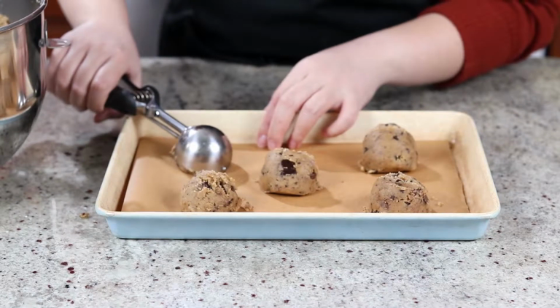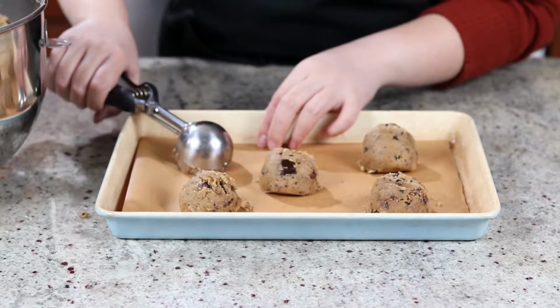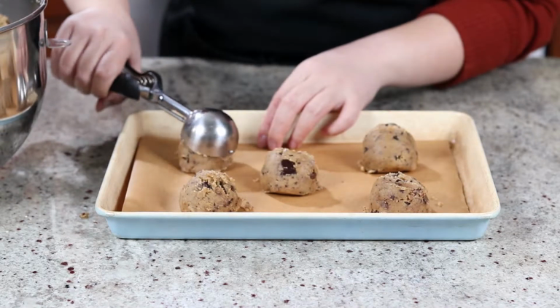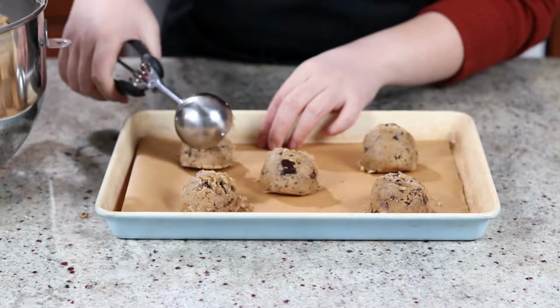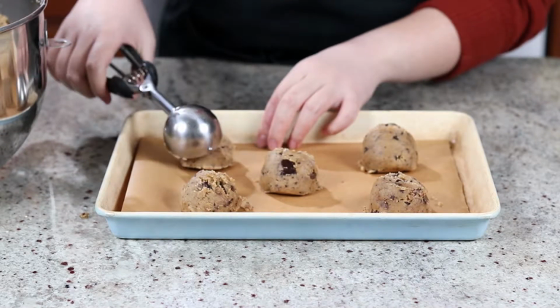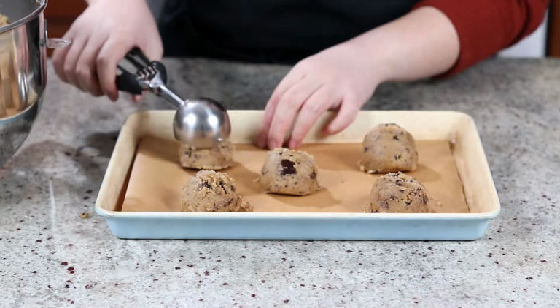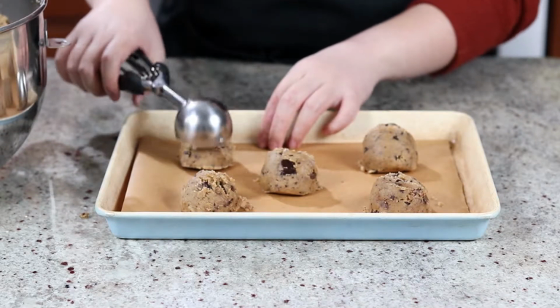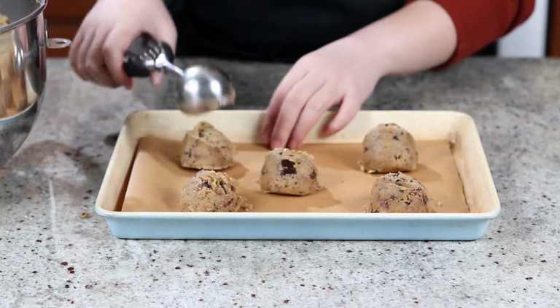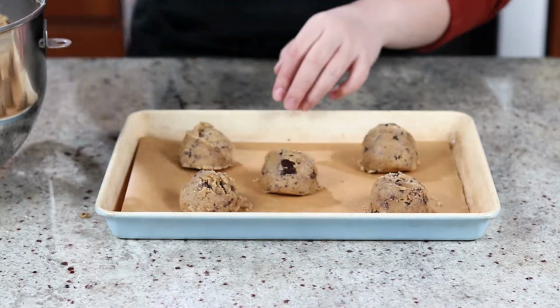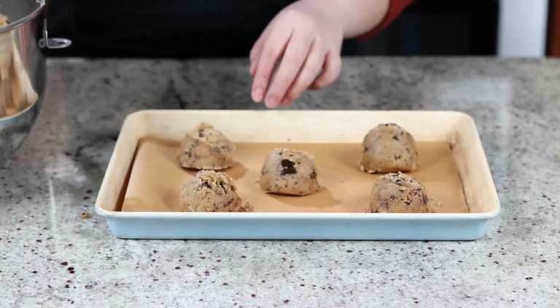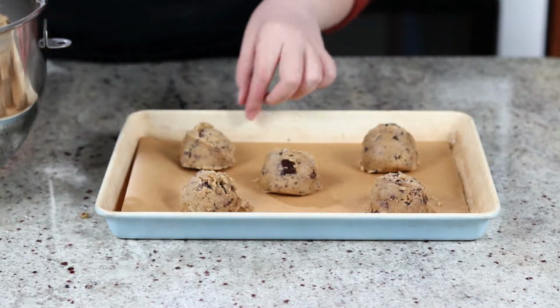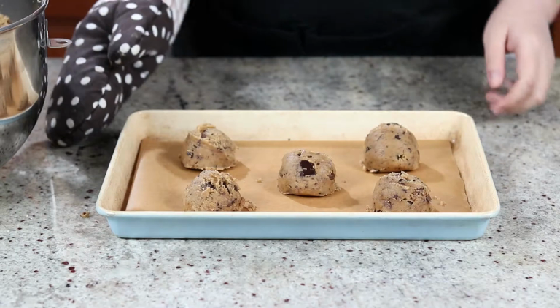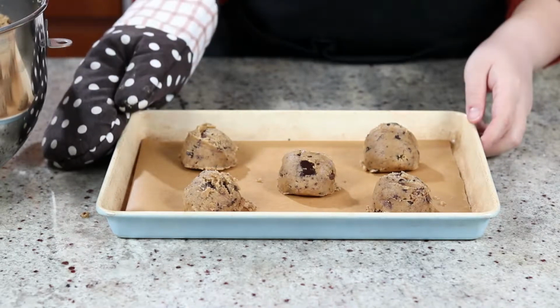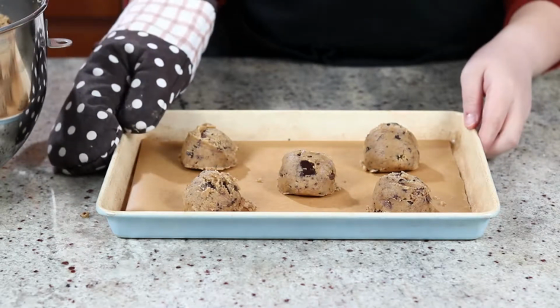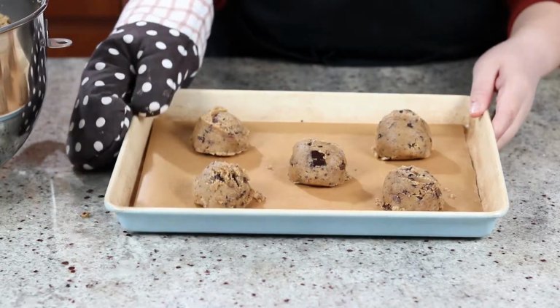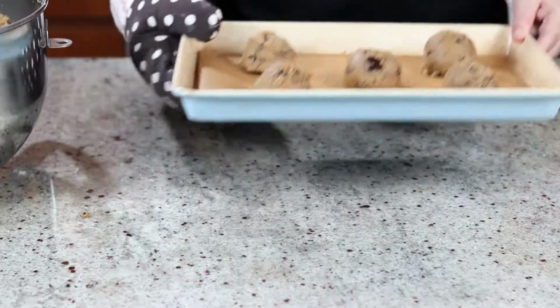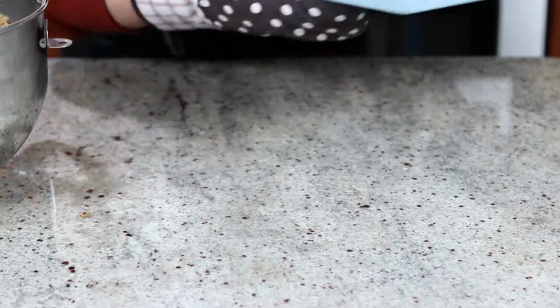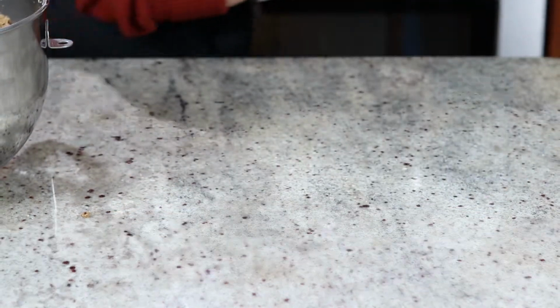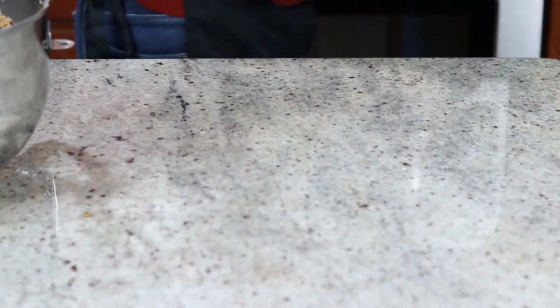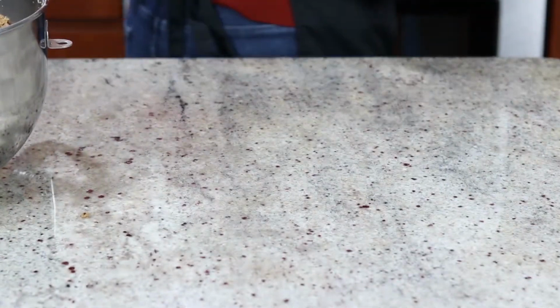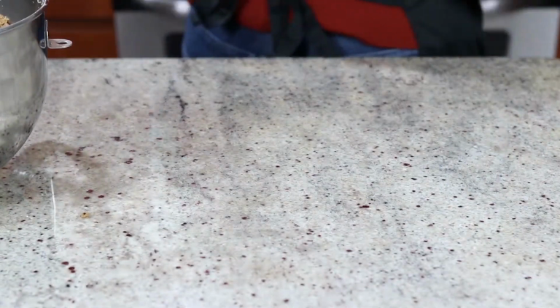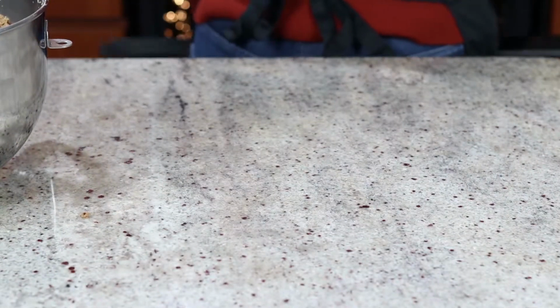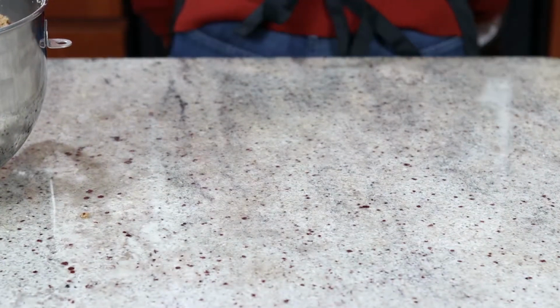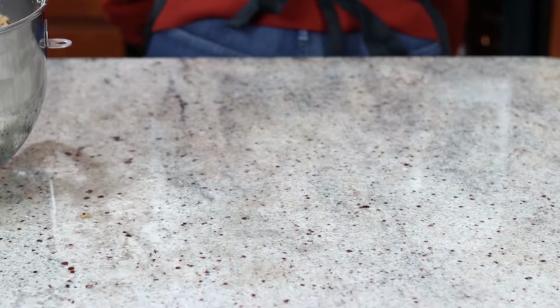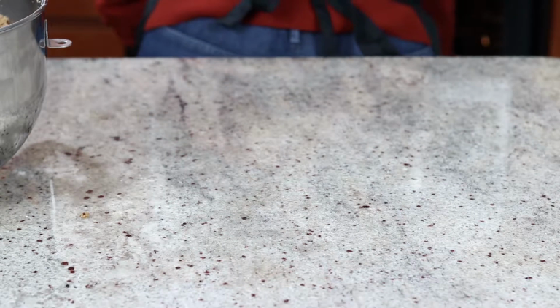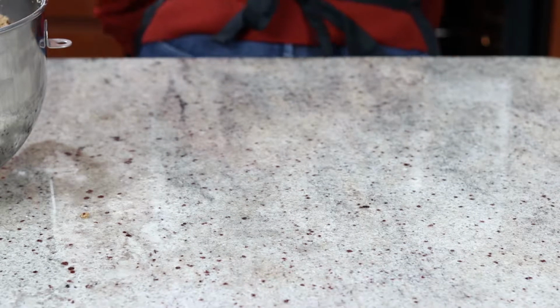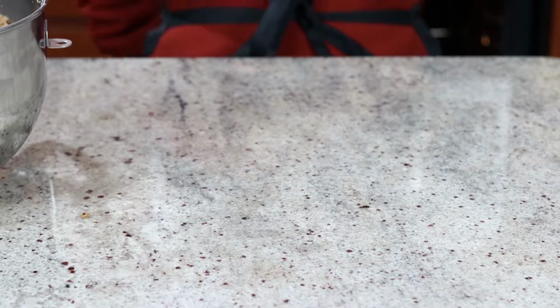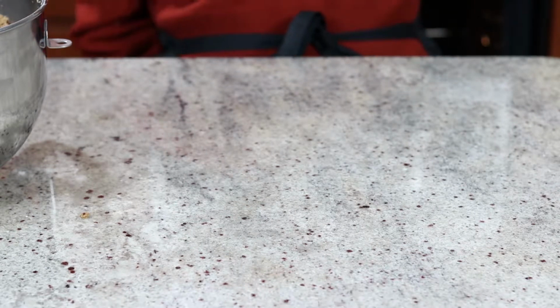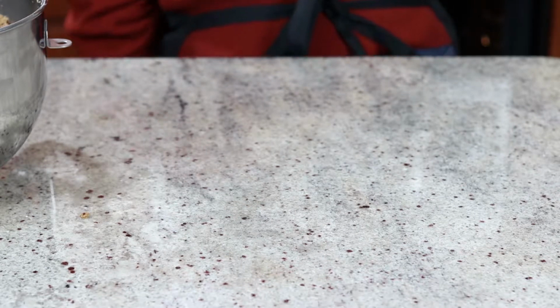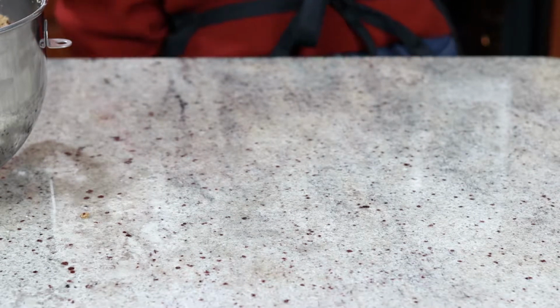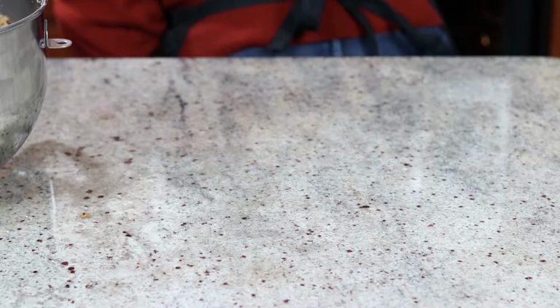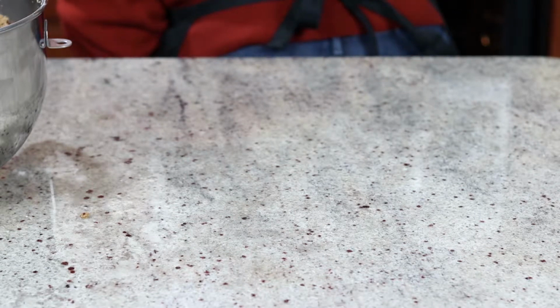If you have a different size, you might need to adjust the baking time accordingly. Scoop your dough onto a parchment-lined baking sheet, make sure they are at least 2 inches apart, and bake for 10 to 14 minutes.